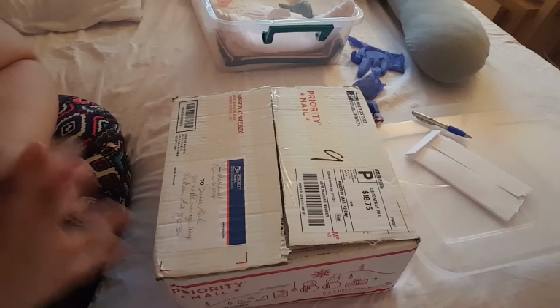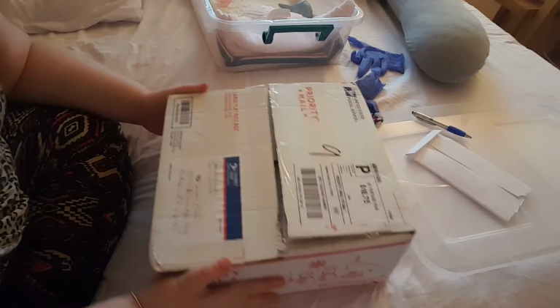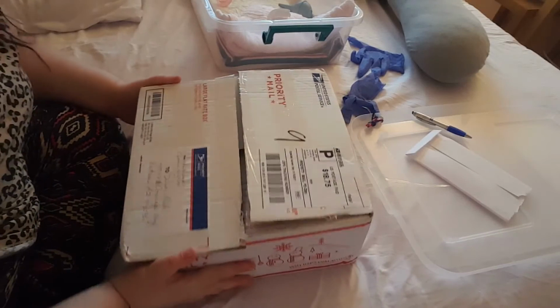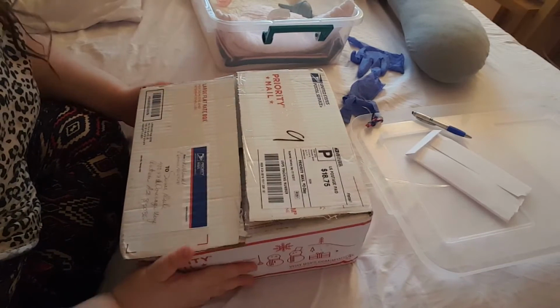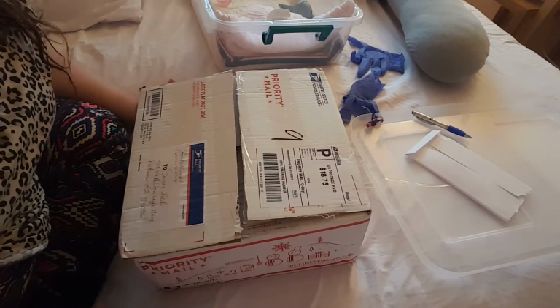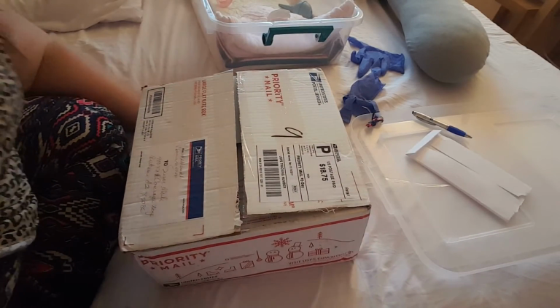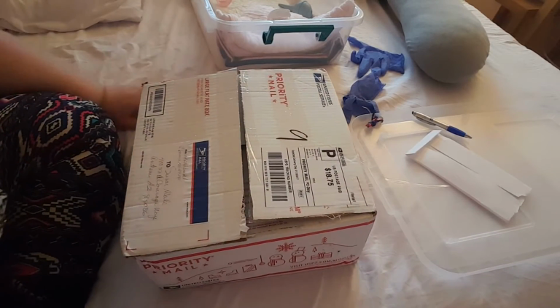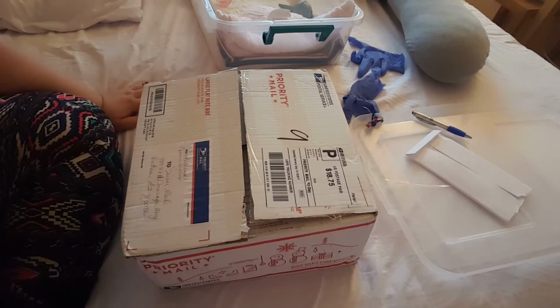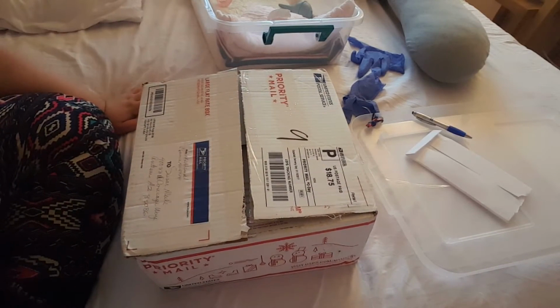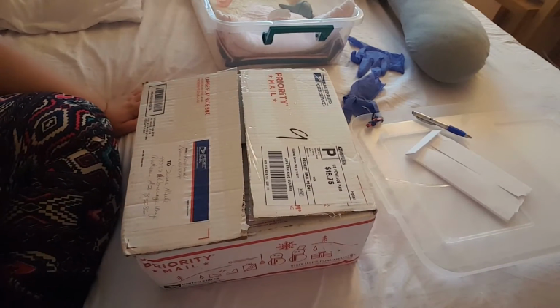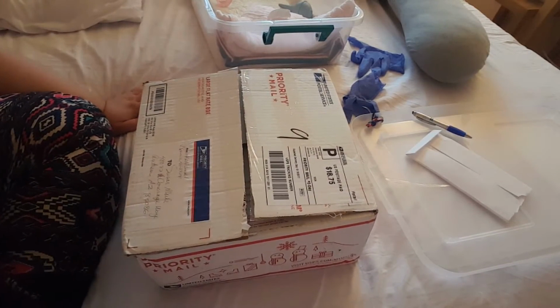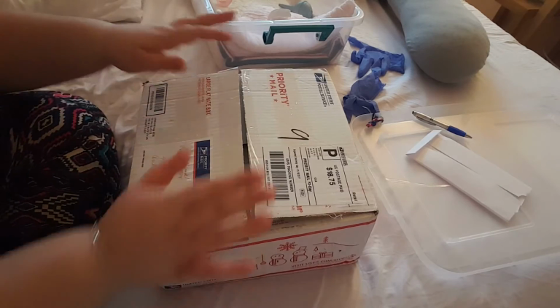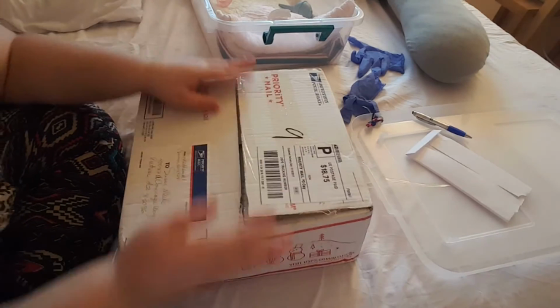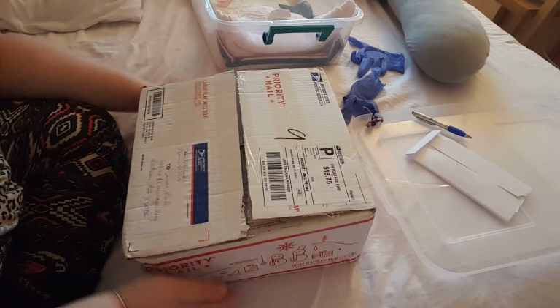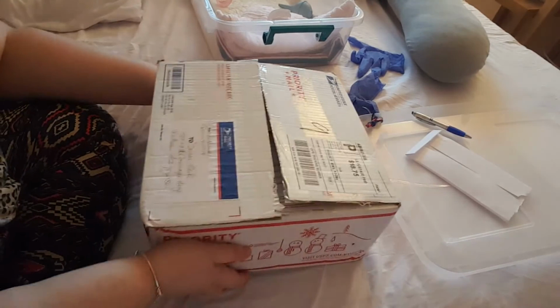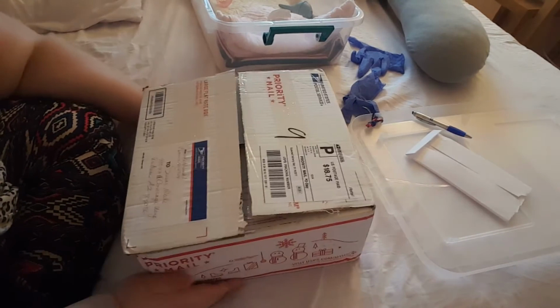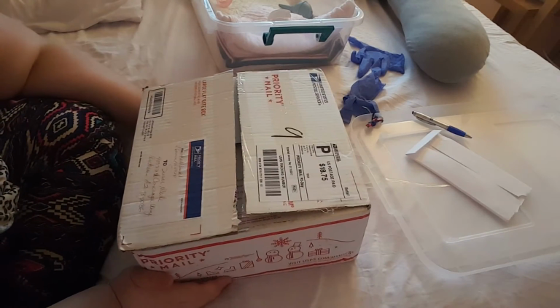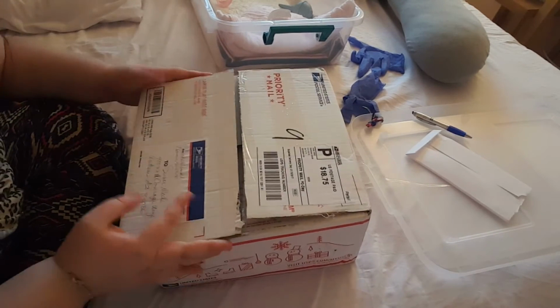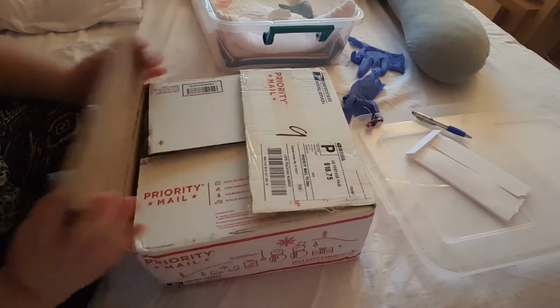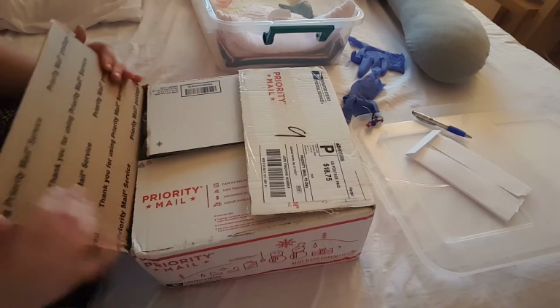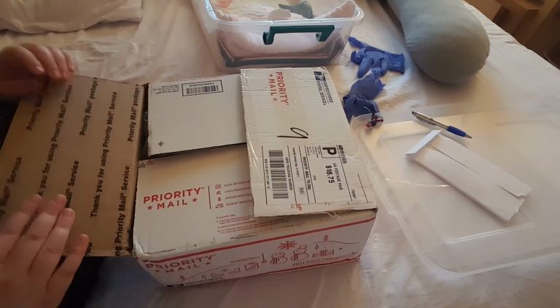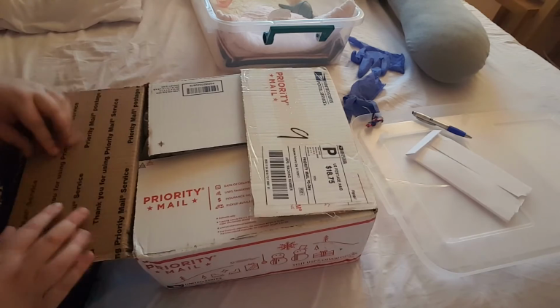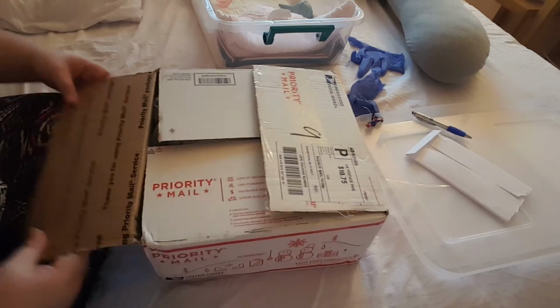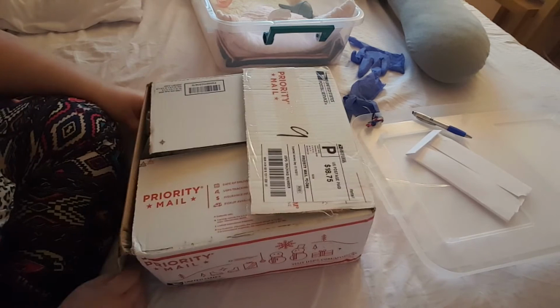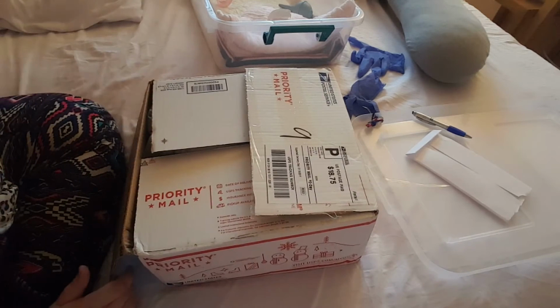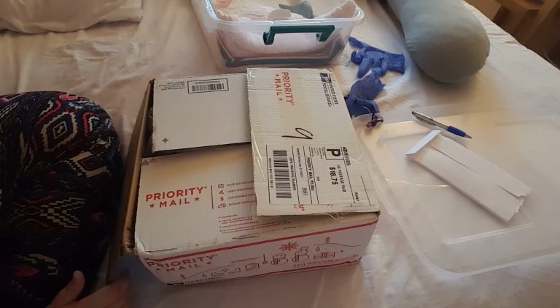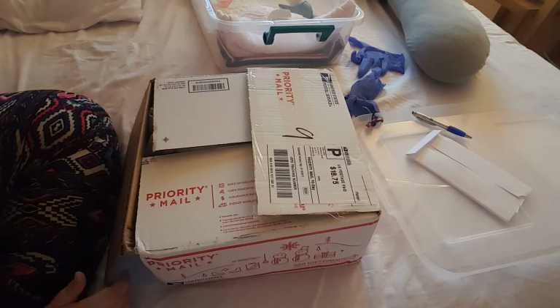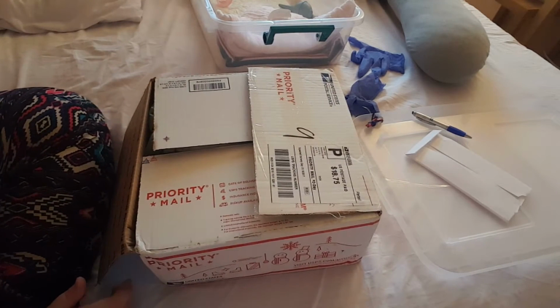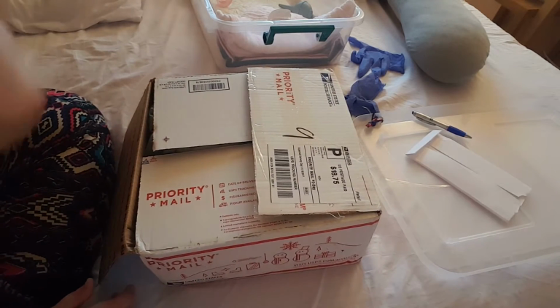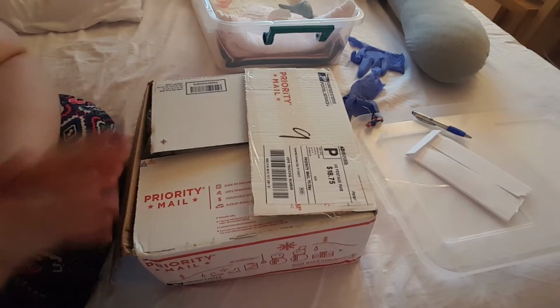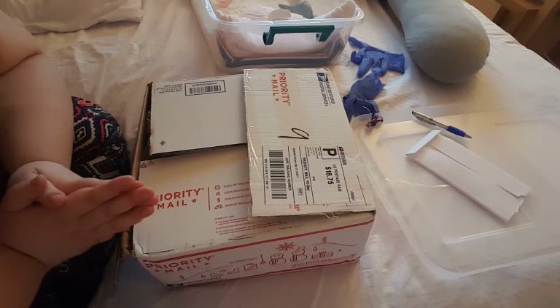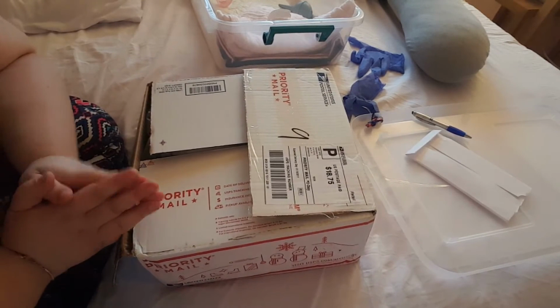All right guys, she's here finally! Okay, so all I've done is cut the box open. Here we go, I'm just gonna get right into it, let's do this.